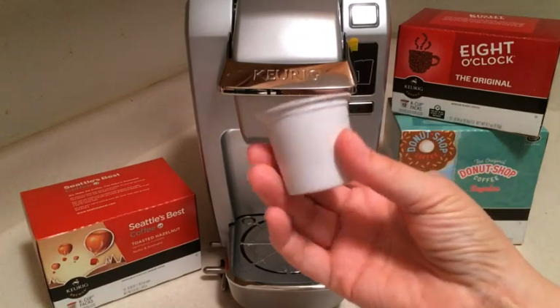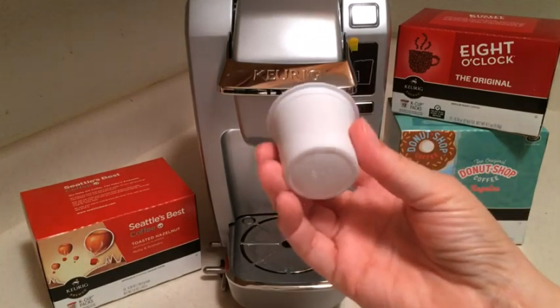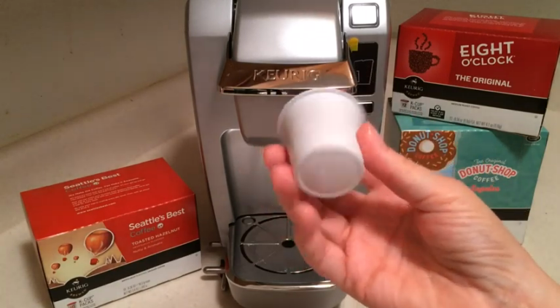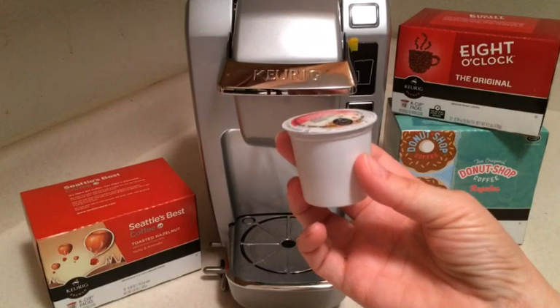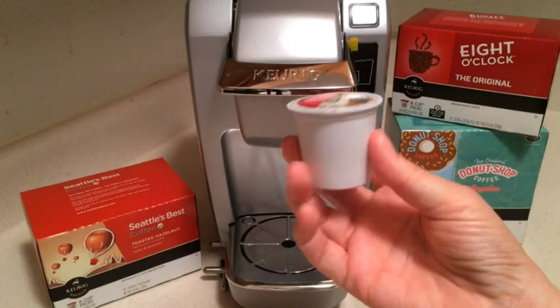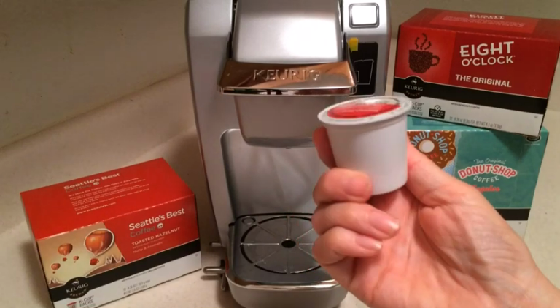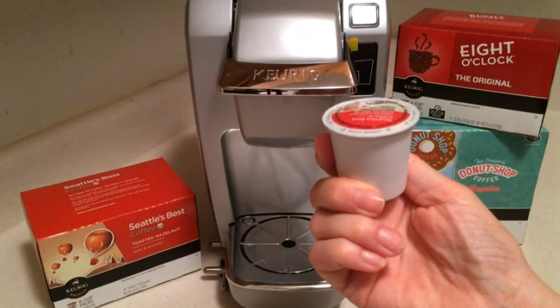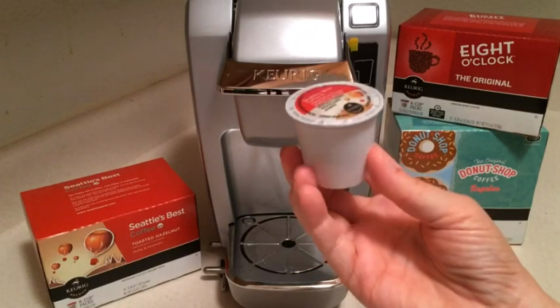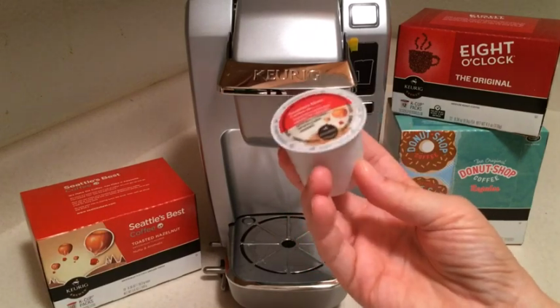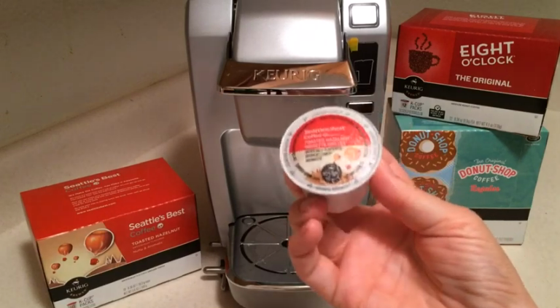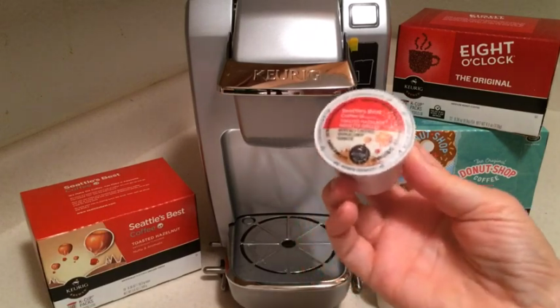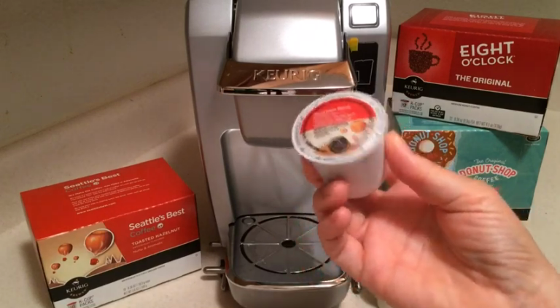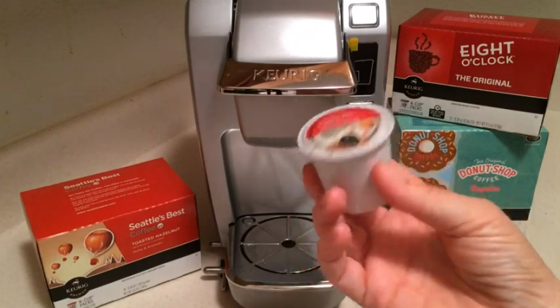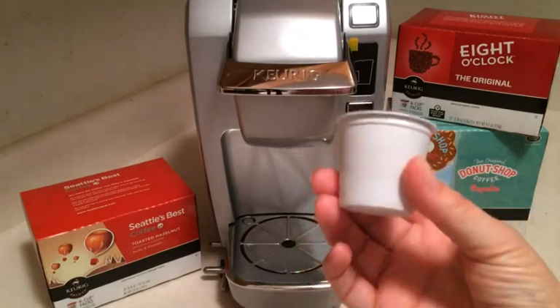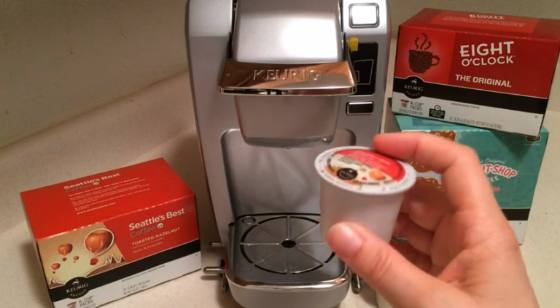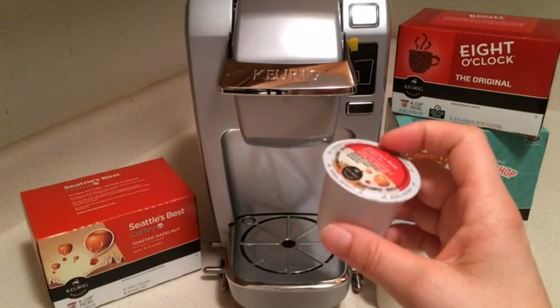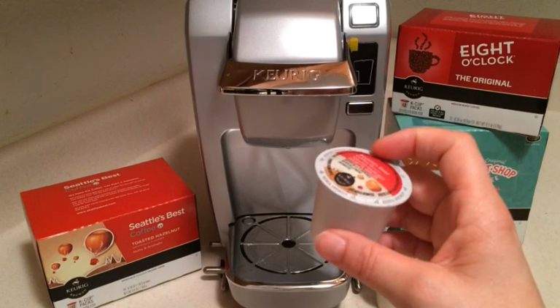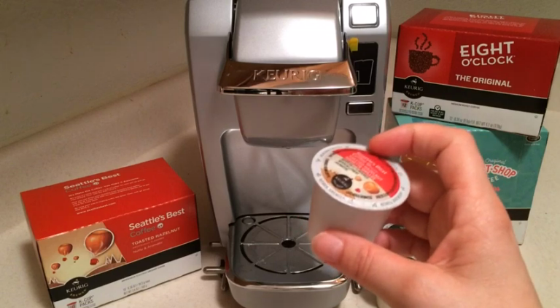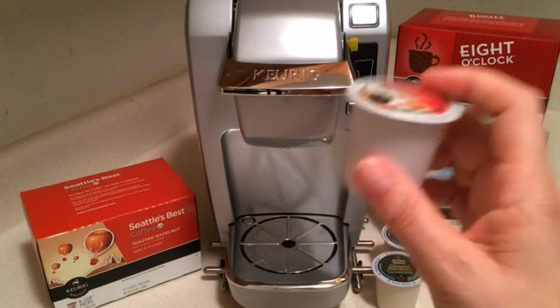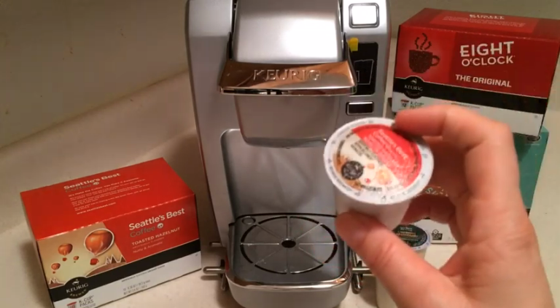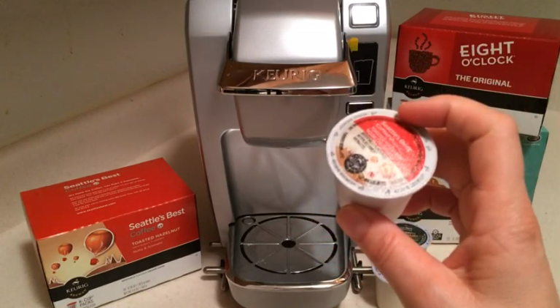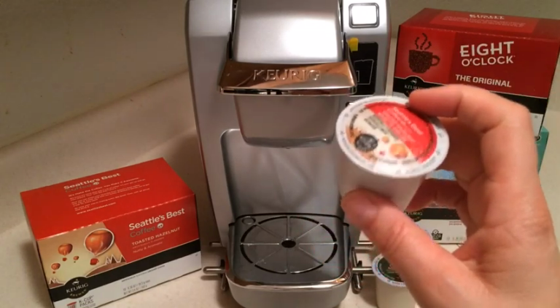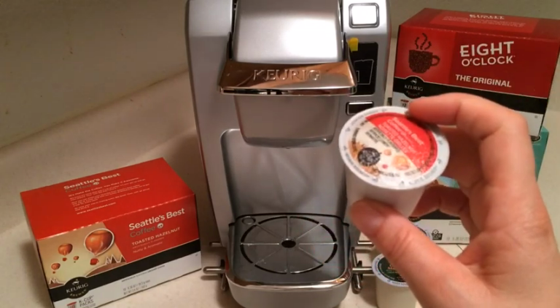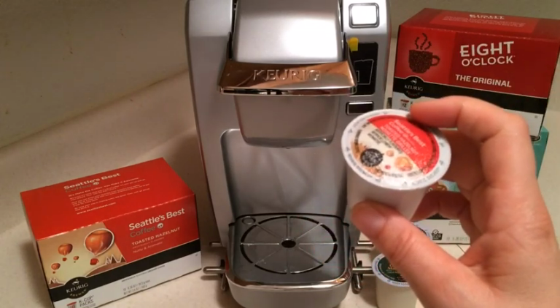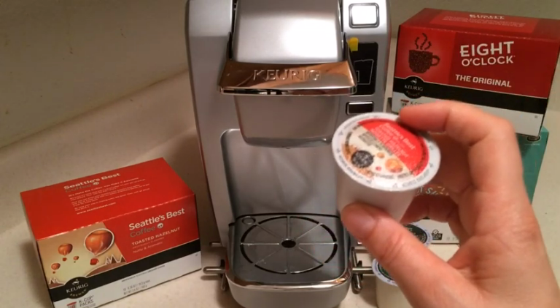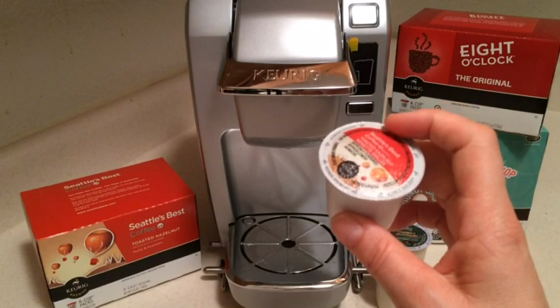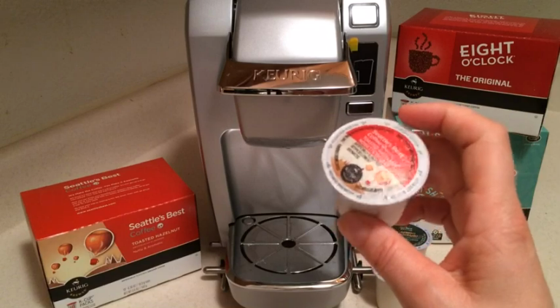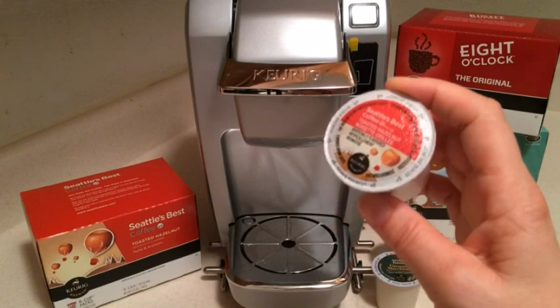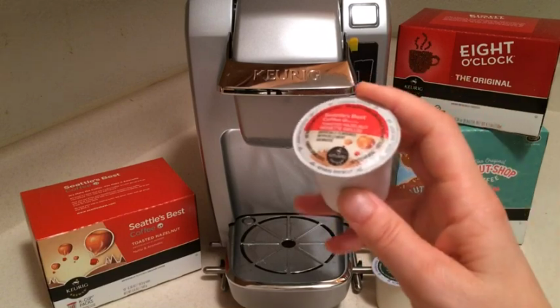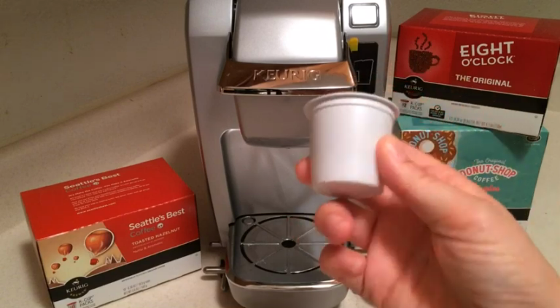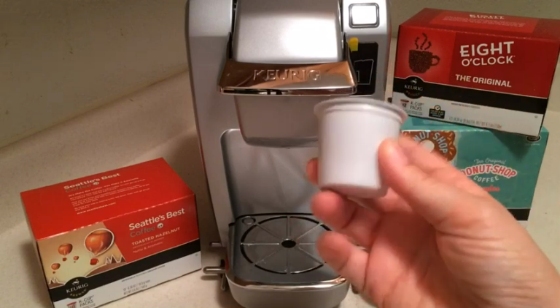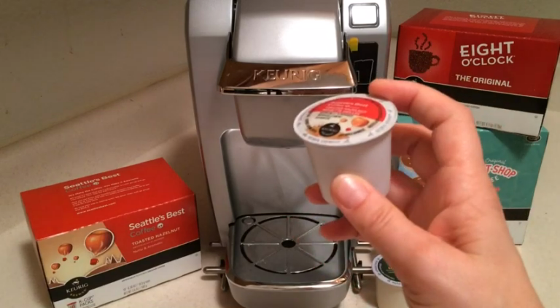One thing about these cups is that you can't recycle them, and that is something they have worked on in their new 2.0 systems. Their carafe cups can actually be taken apart and recycled, but they haven't done so yet in their smaller ones.